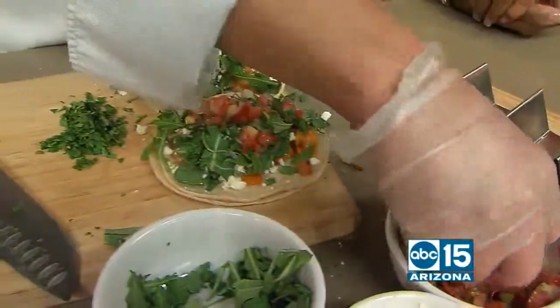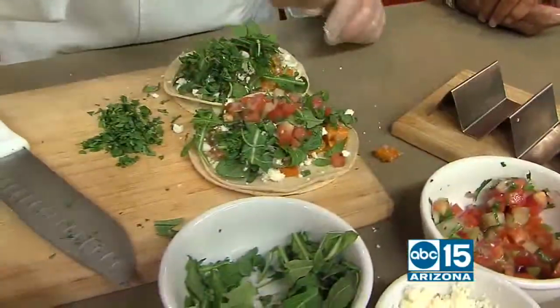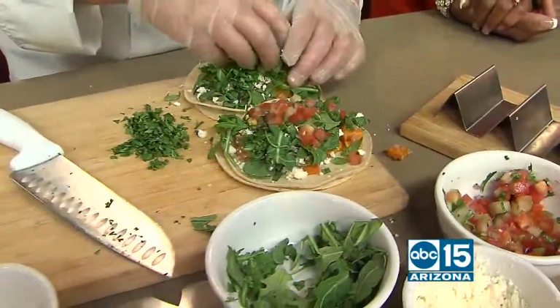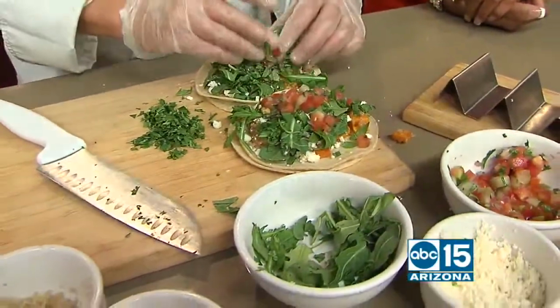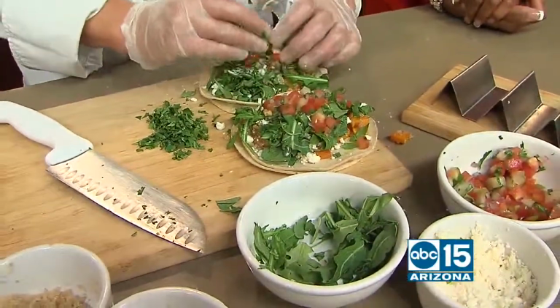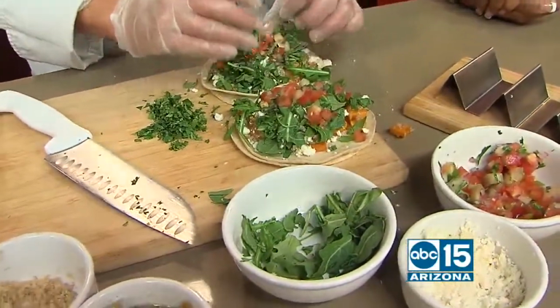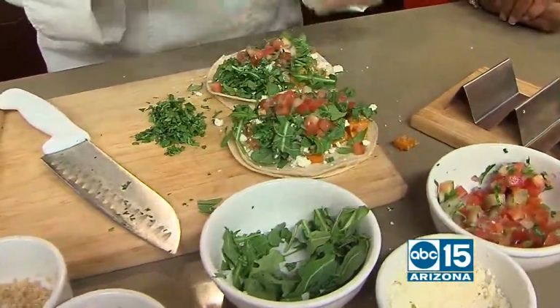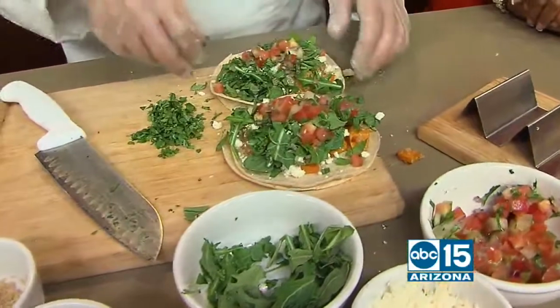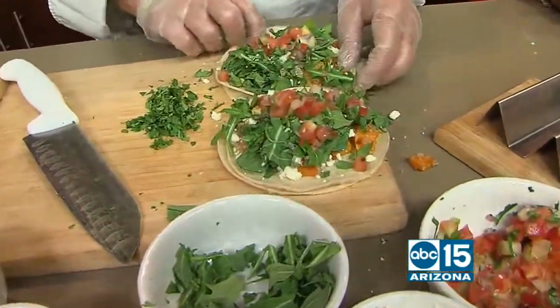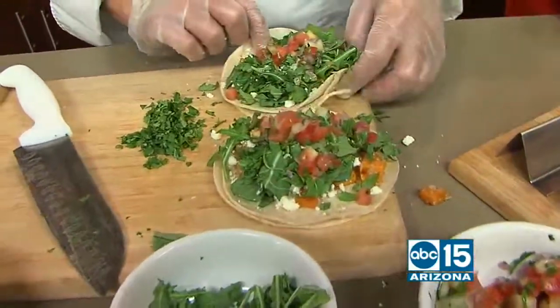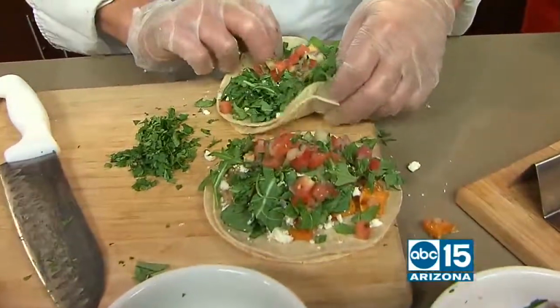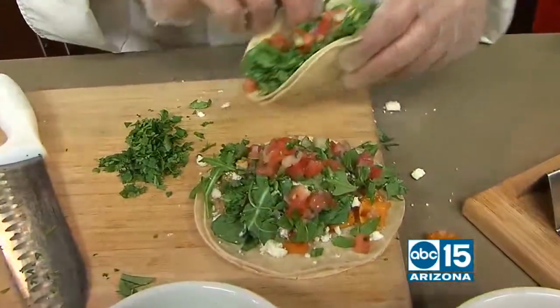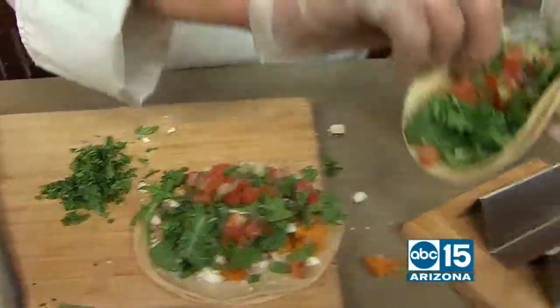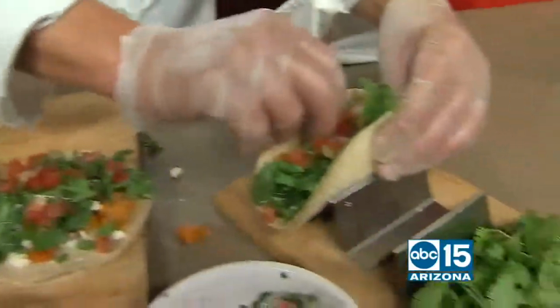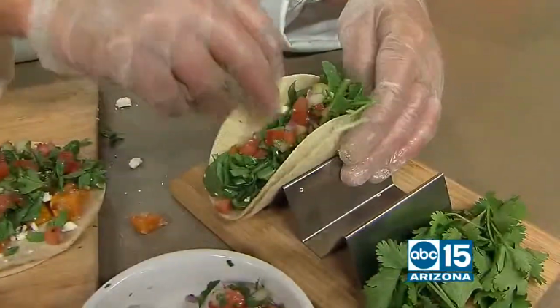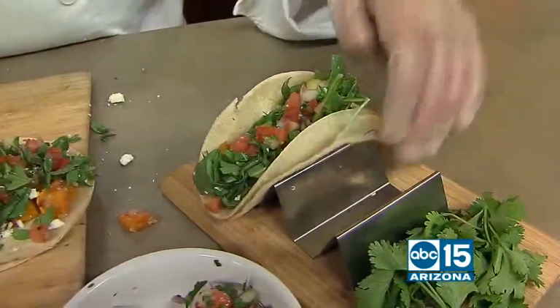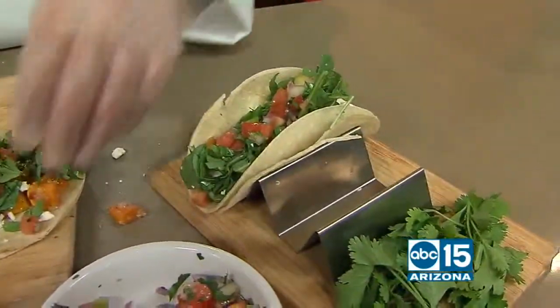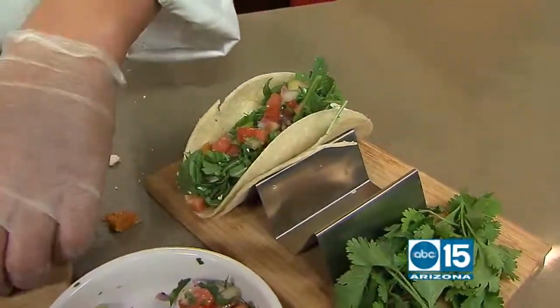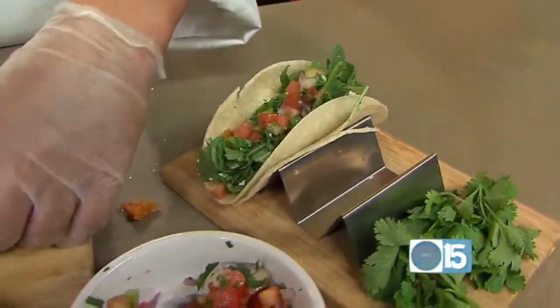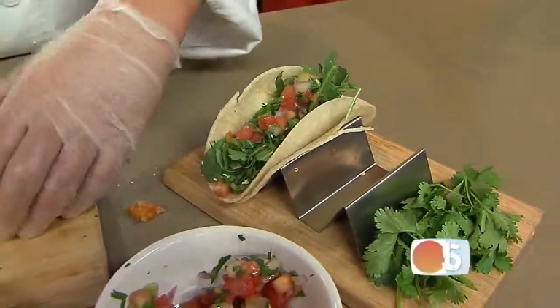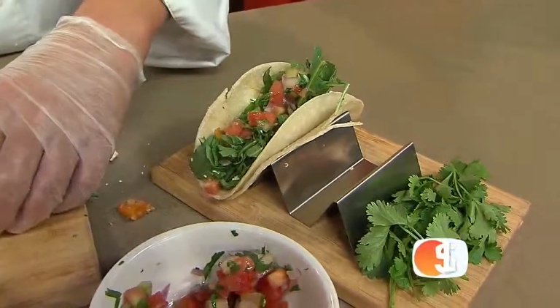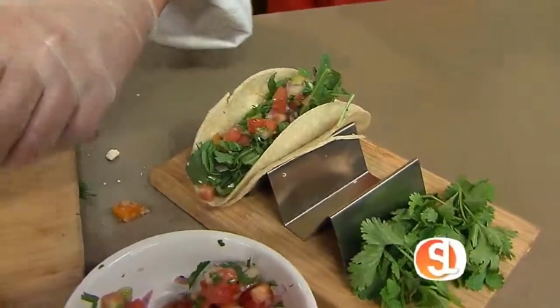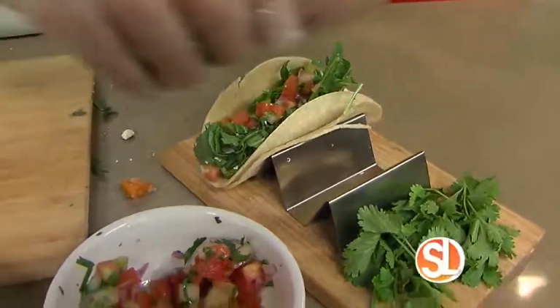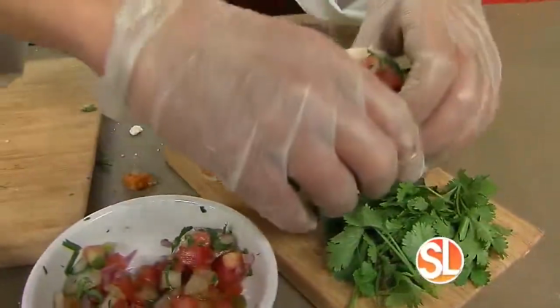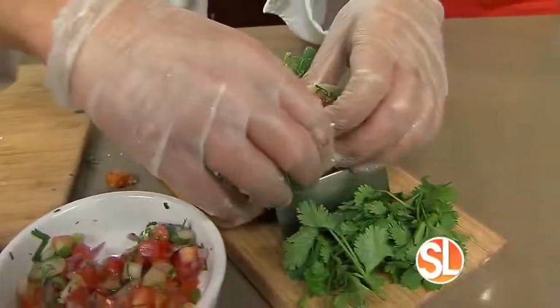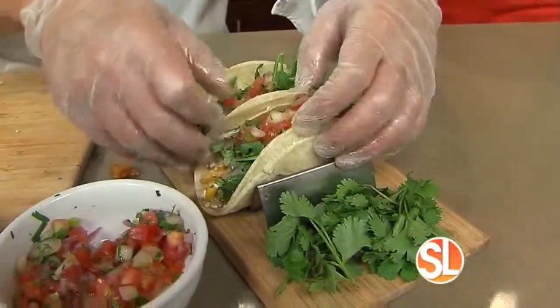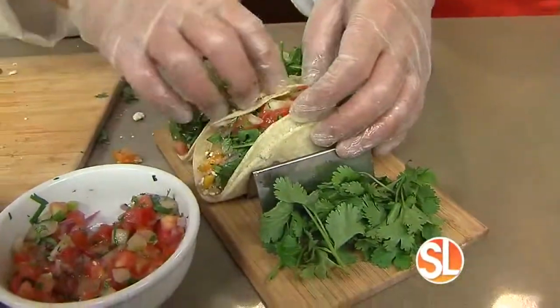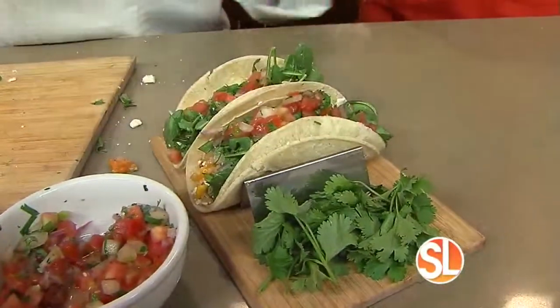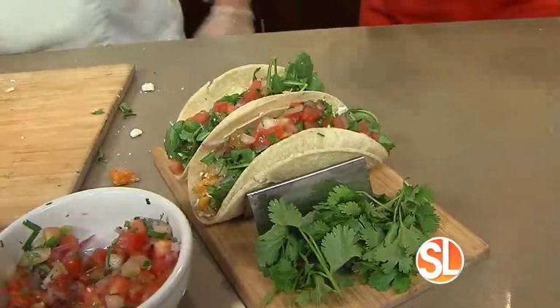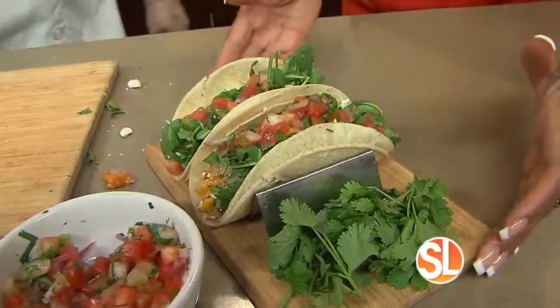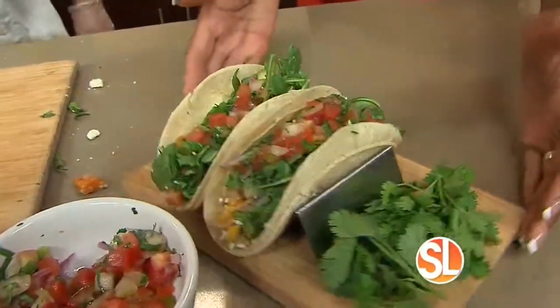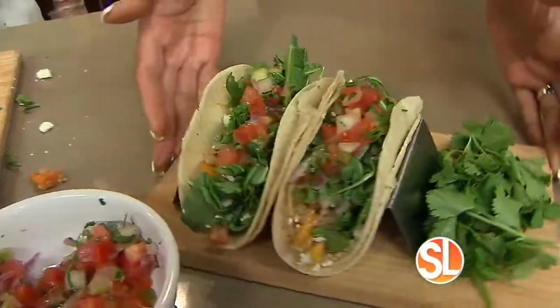Look how good that looks — that looks so delicious. Perfect for the fall. Again, butternut squash — it's seasonal, so it's going to be in all of the grocery stores and farmer's markets. That is a great looking dish.